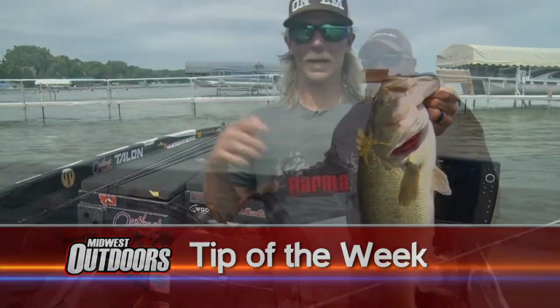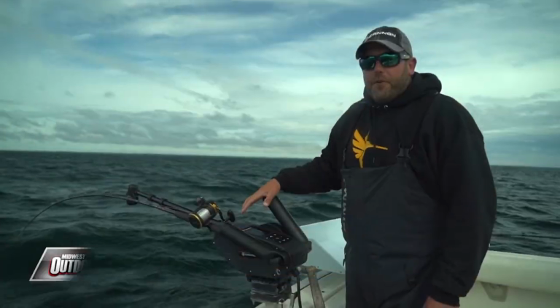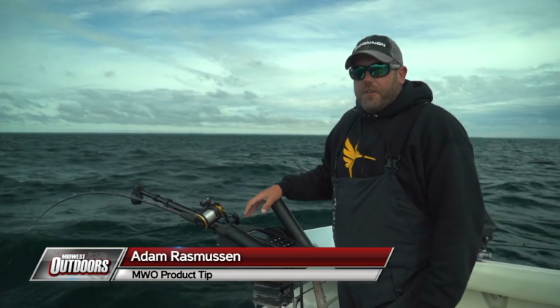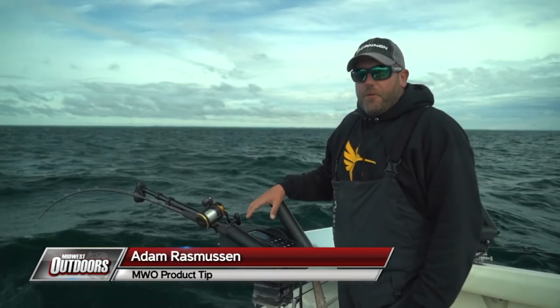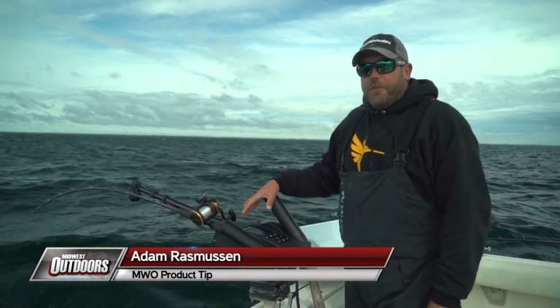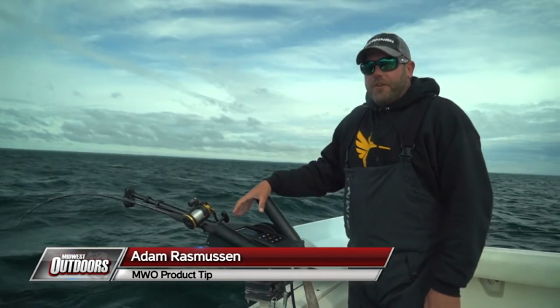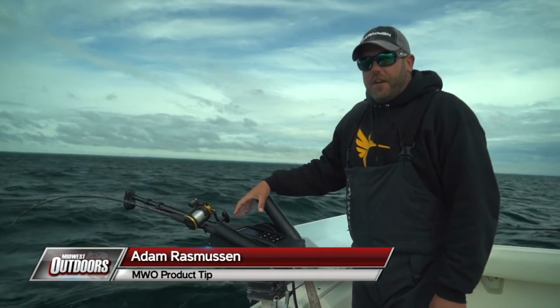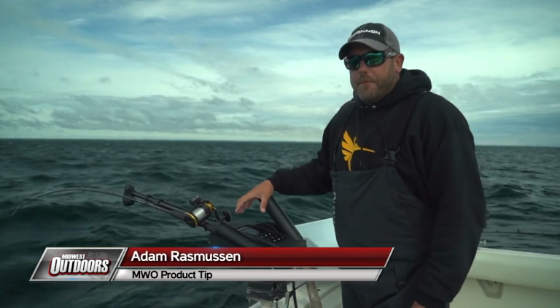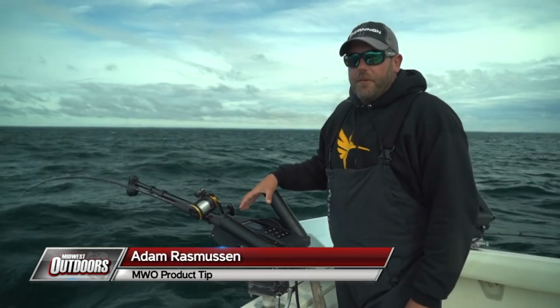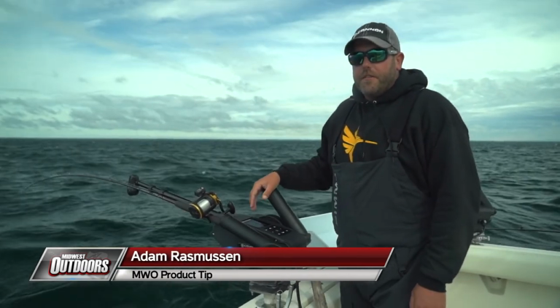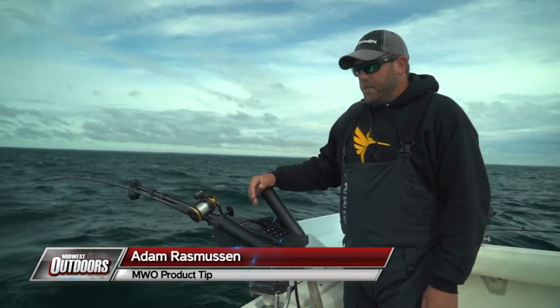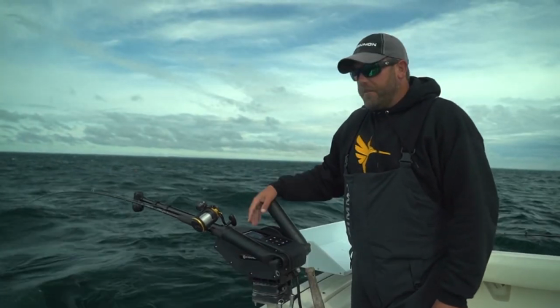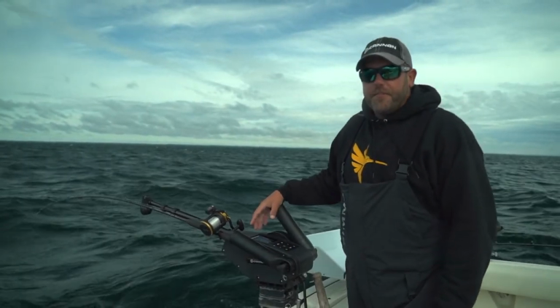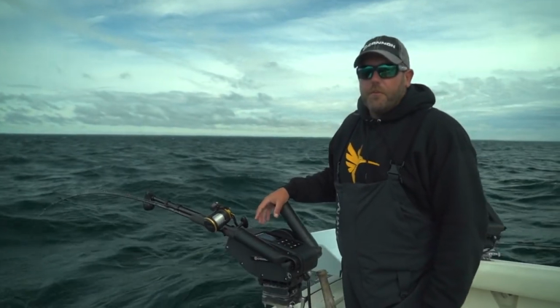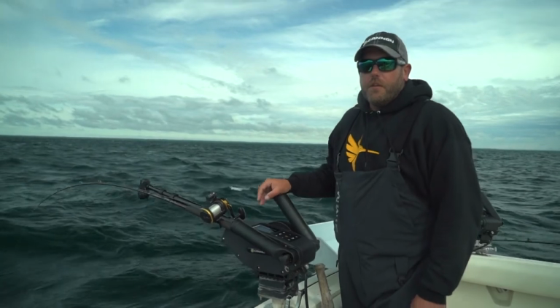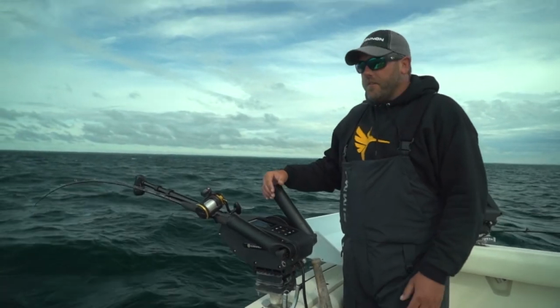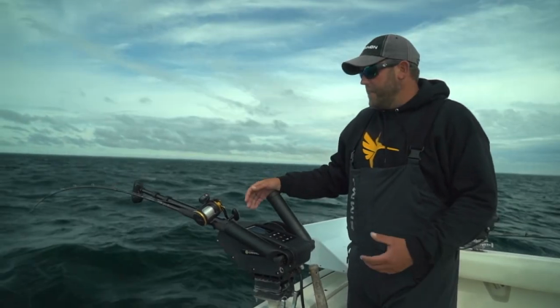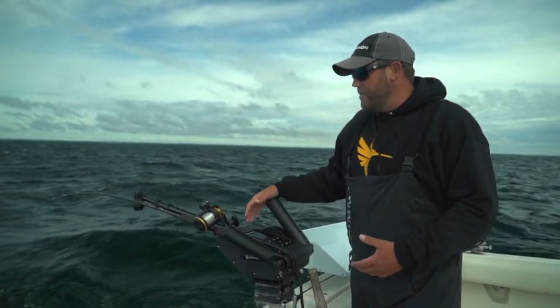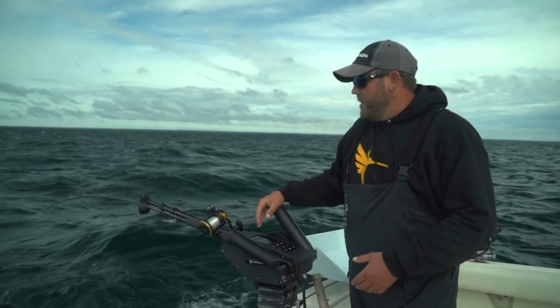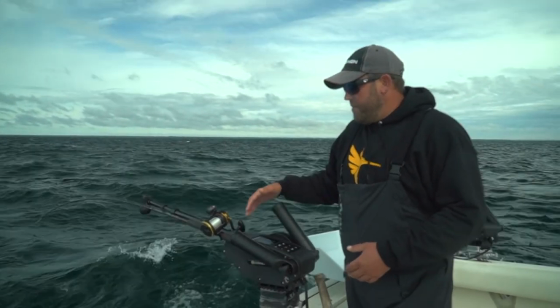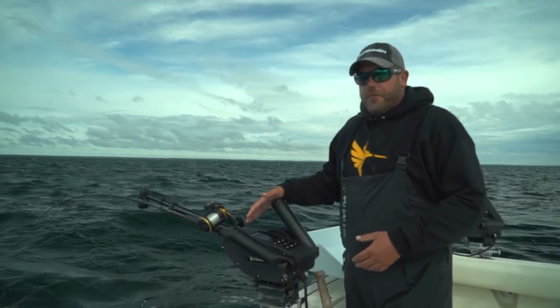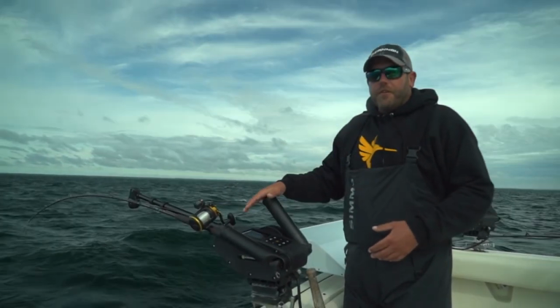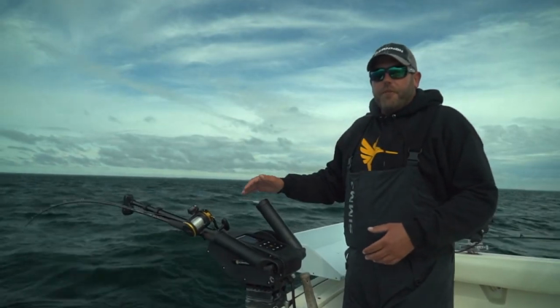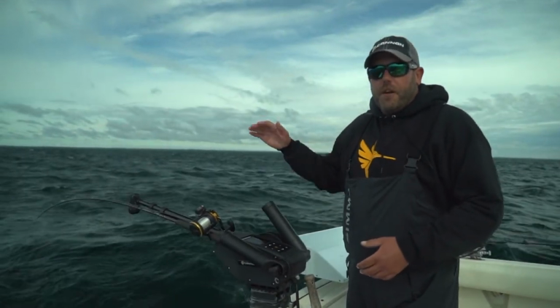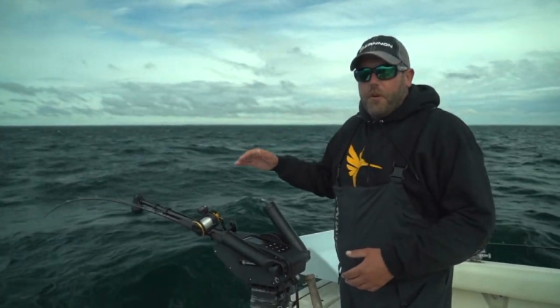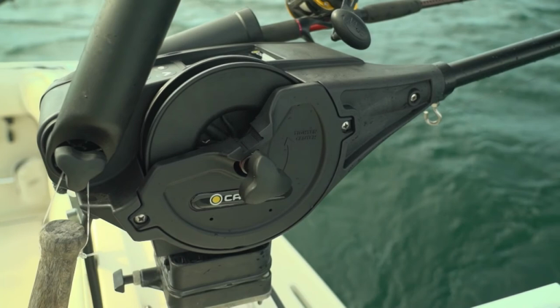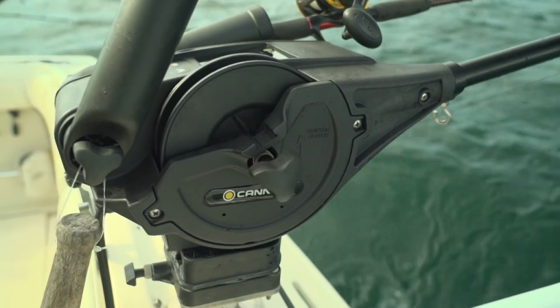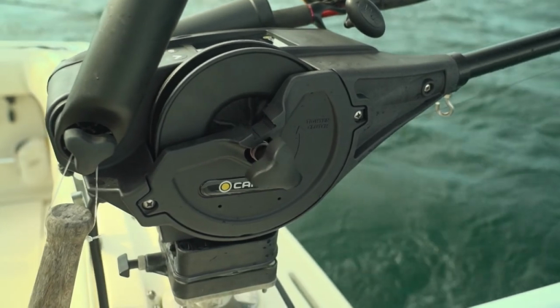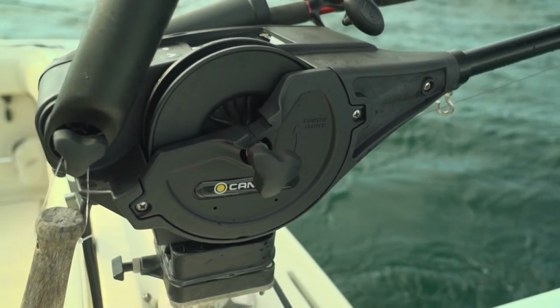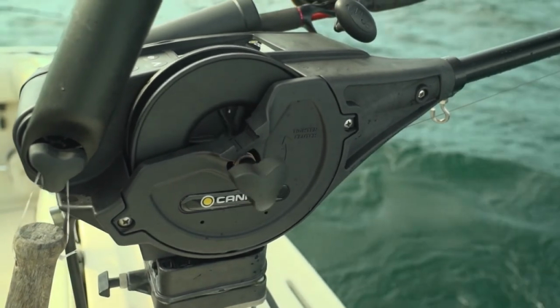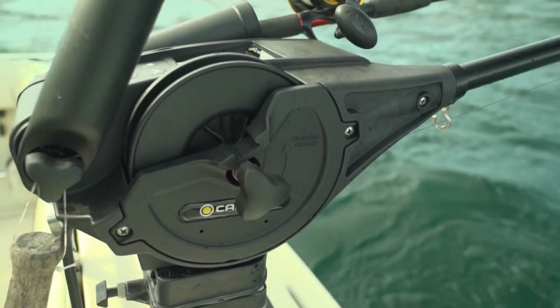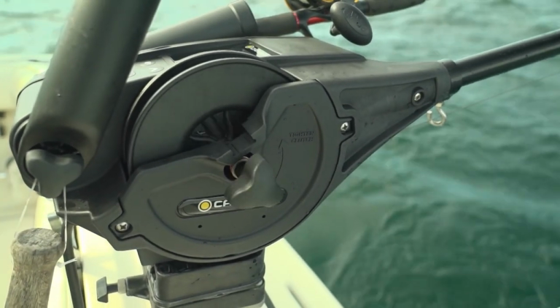Hey folks, I want to talk about one cool feature on our Cannon Optimum downriggers. It's called the depth cycle mode. This allows me to have my downrigger move up and down throughout the water column at a custom set depth and speed.